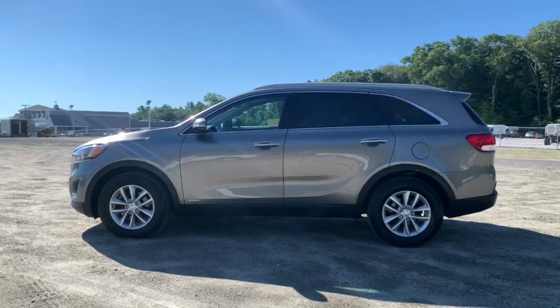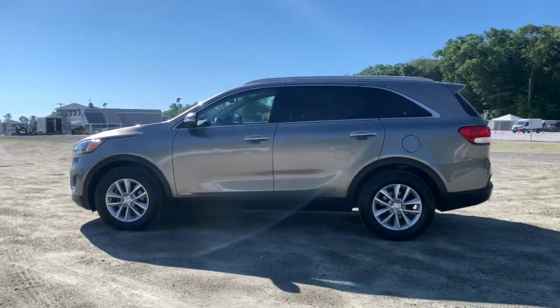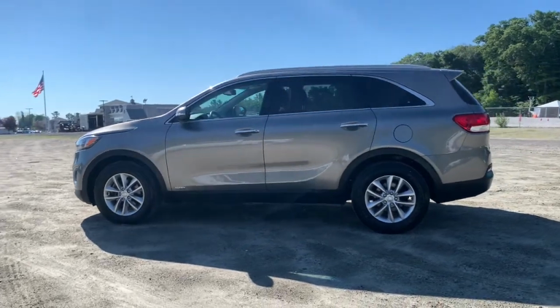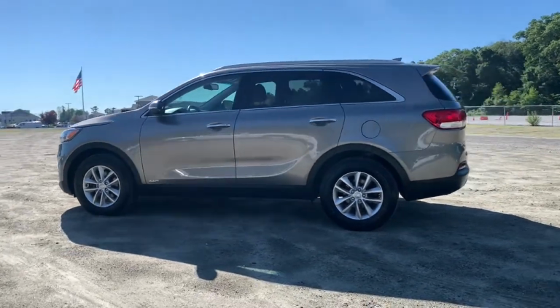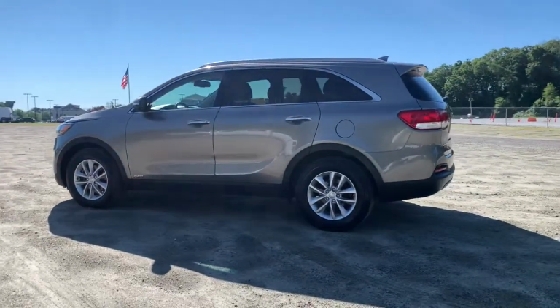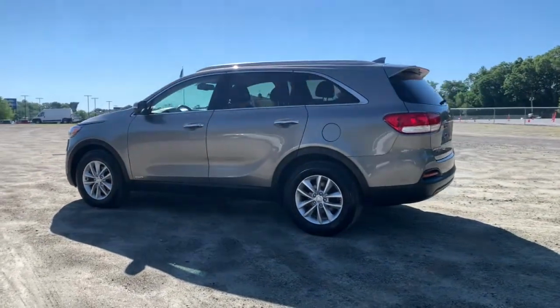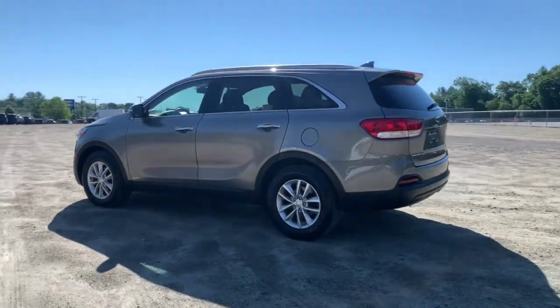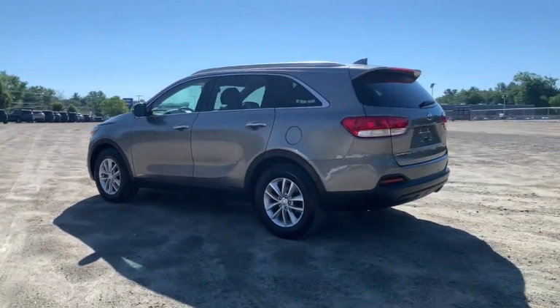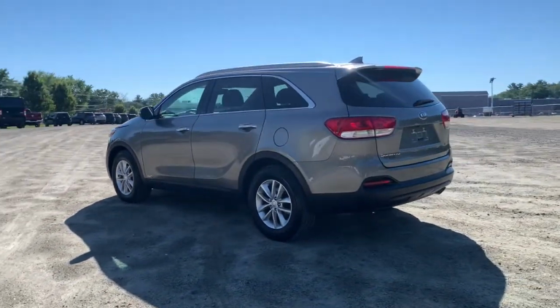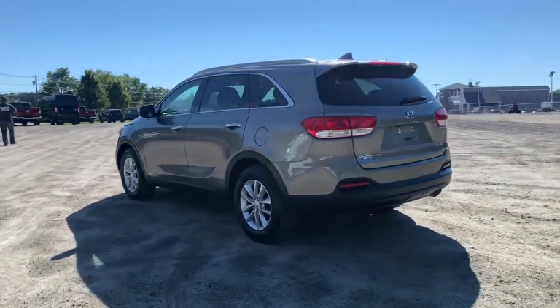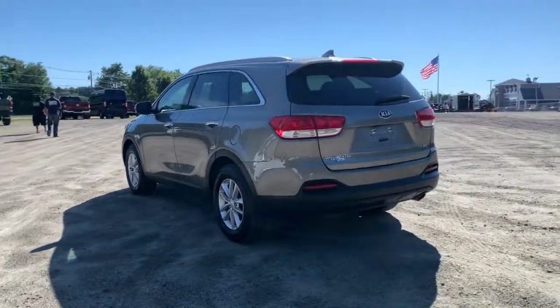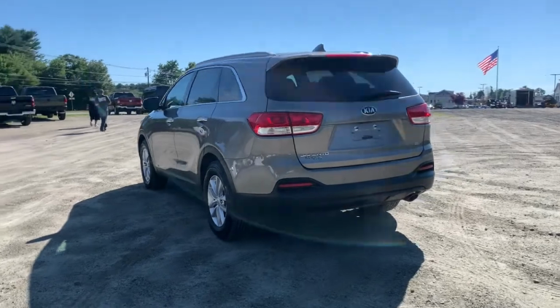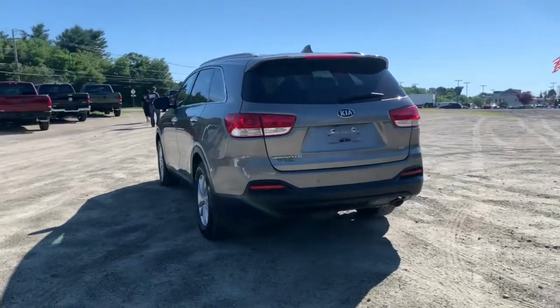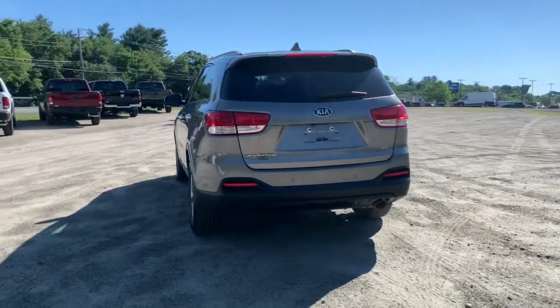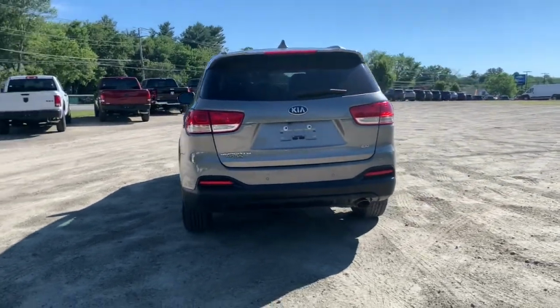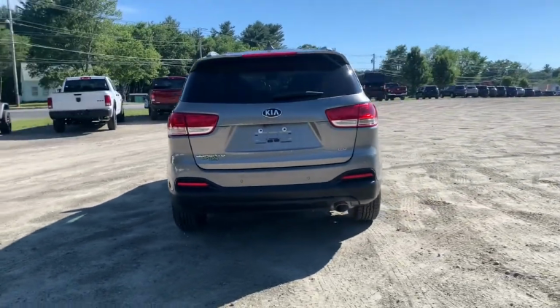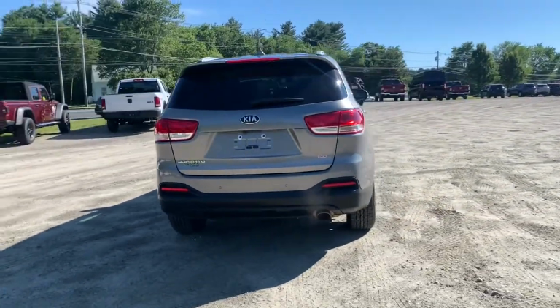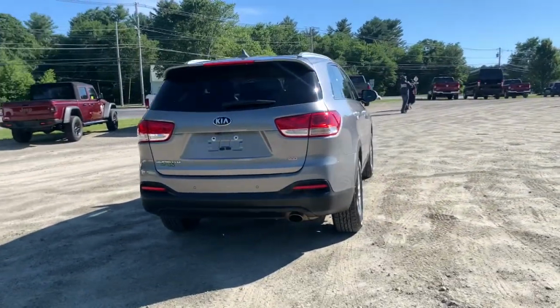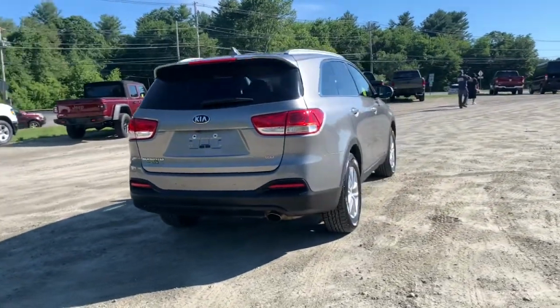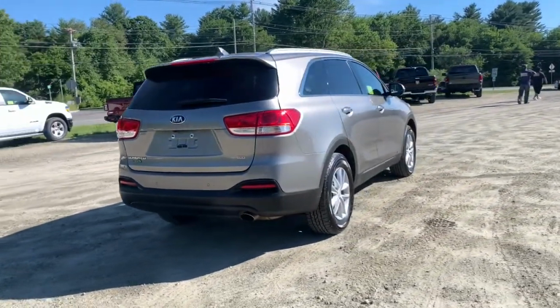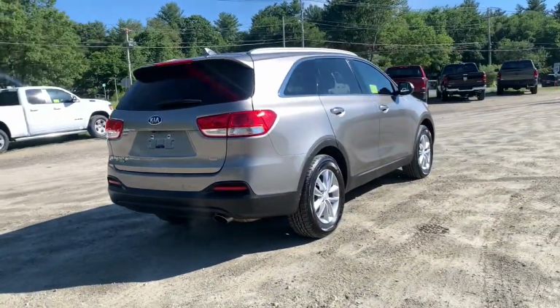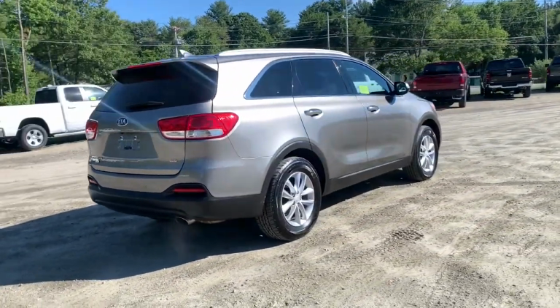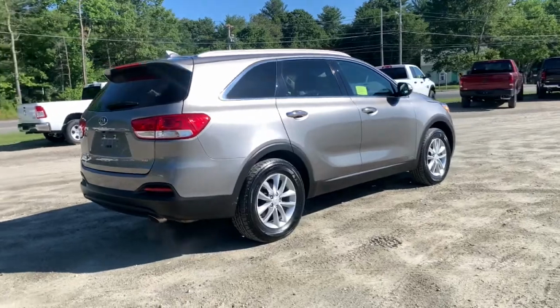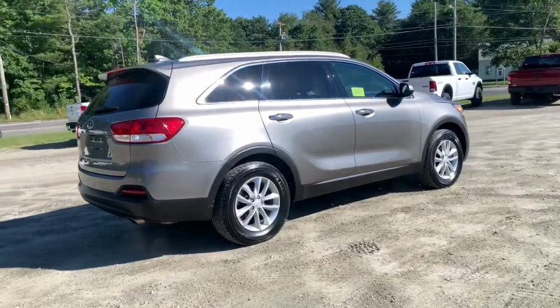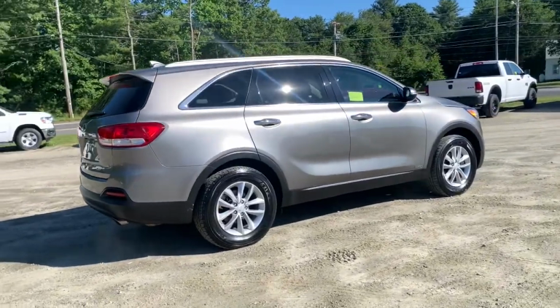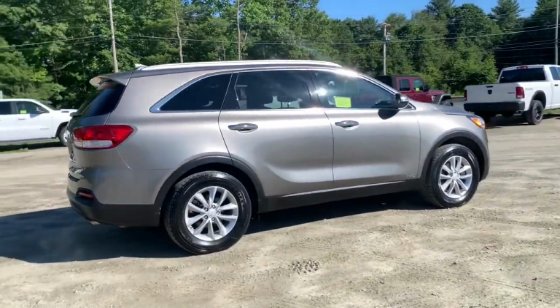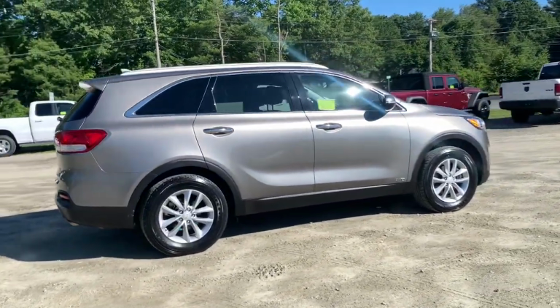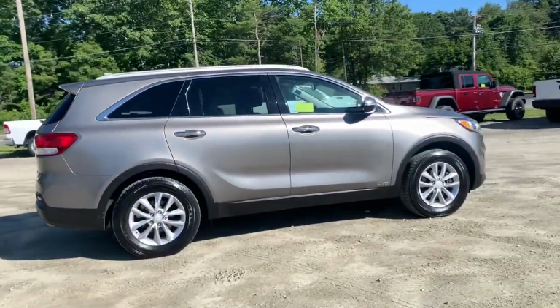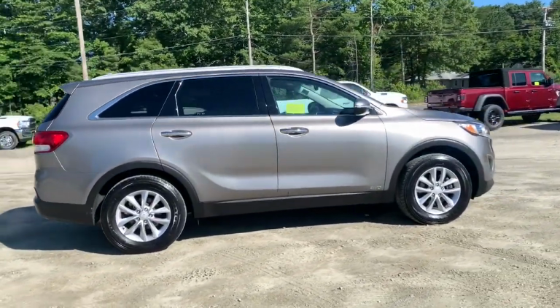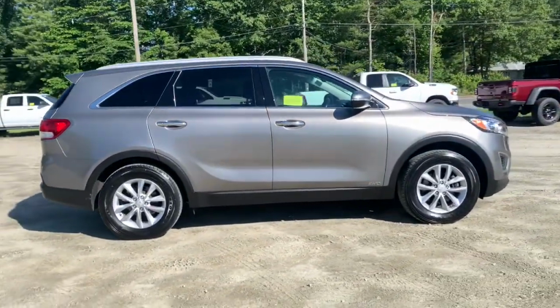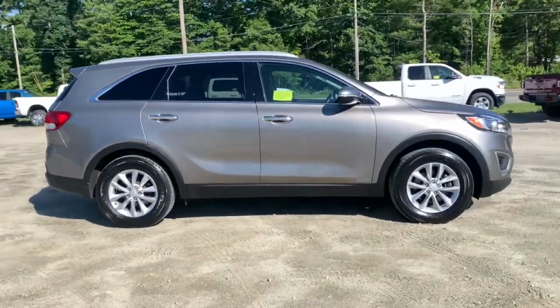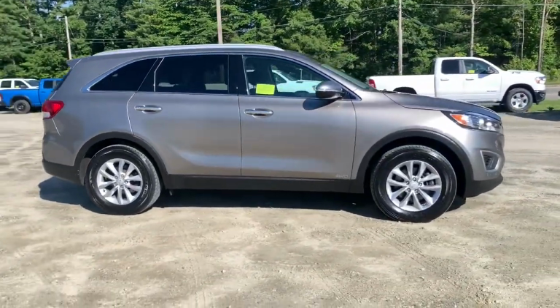Picture yourself in the 2018 Kia Sorento. With less than 90,000 miles on the odometer, this vehicle stands out from the rest. This versatile Sorento has what your family needs to get the most out of every journey.